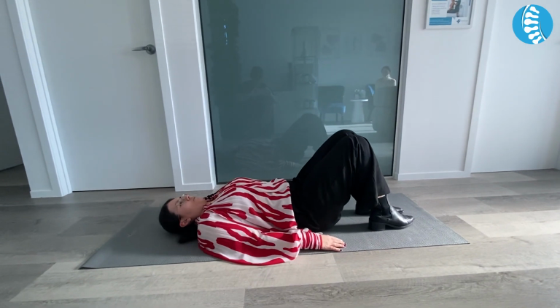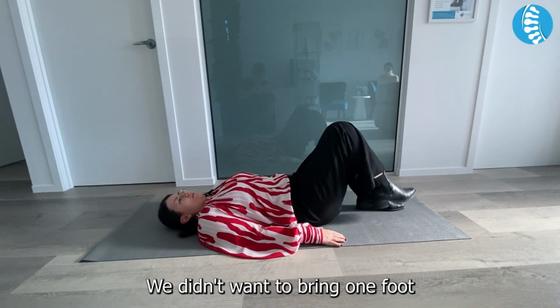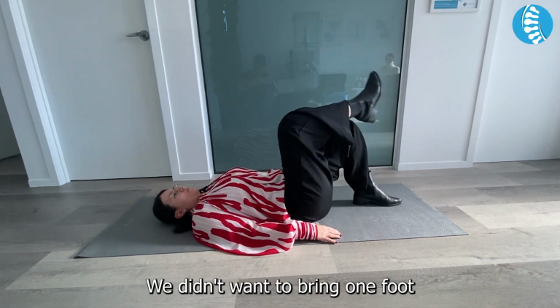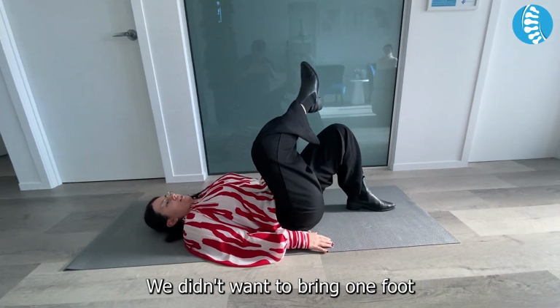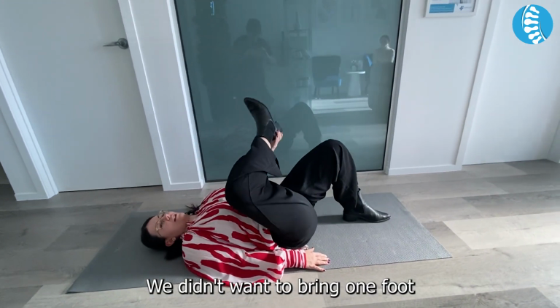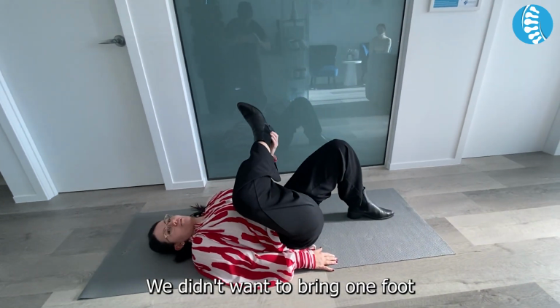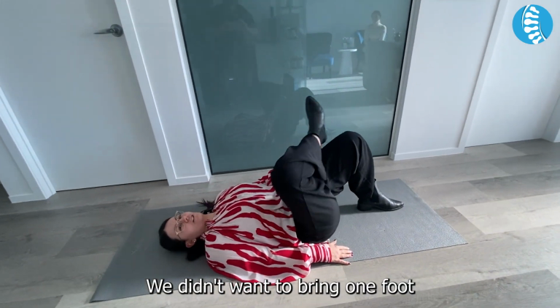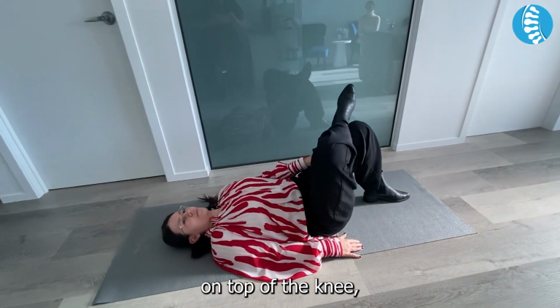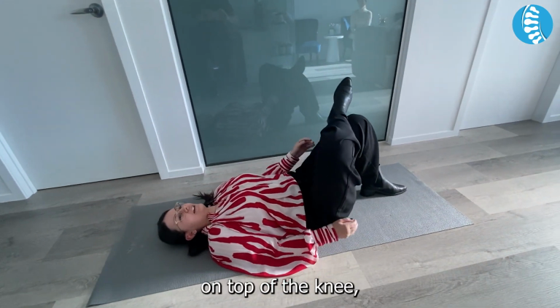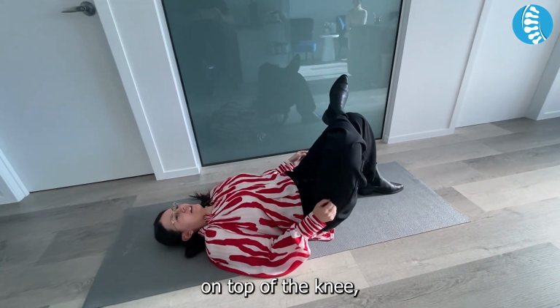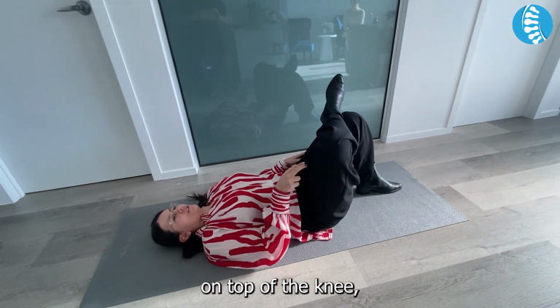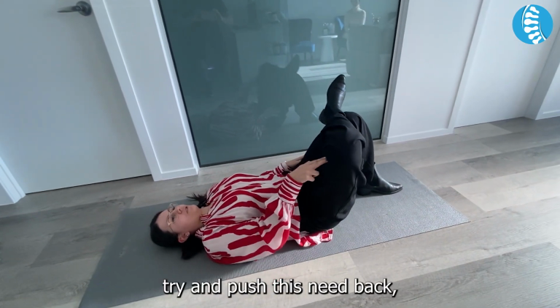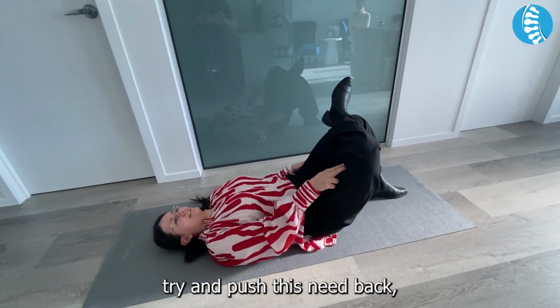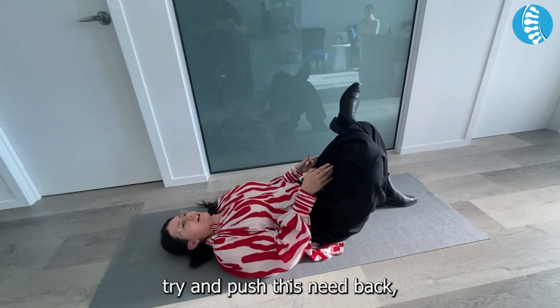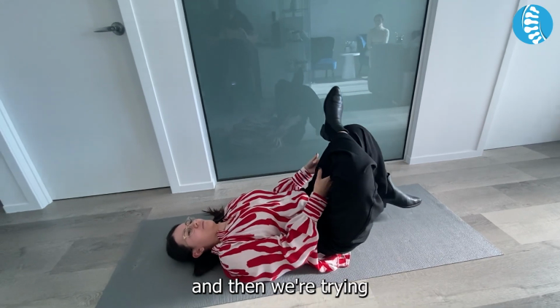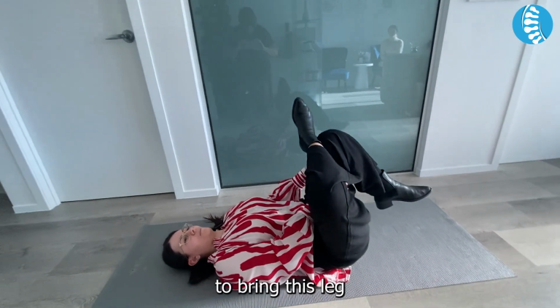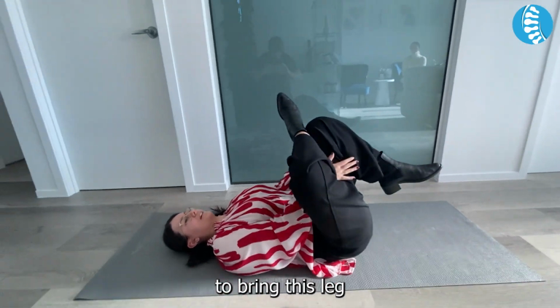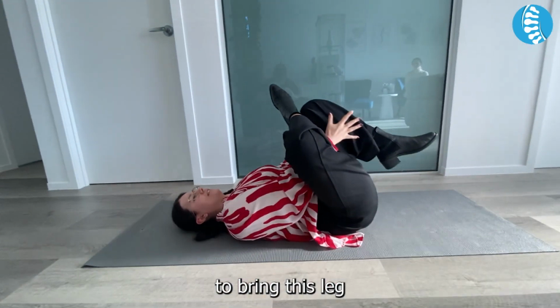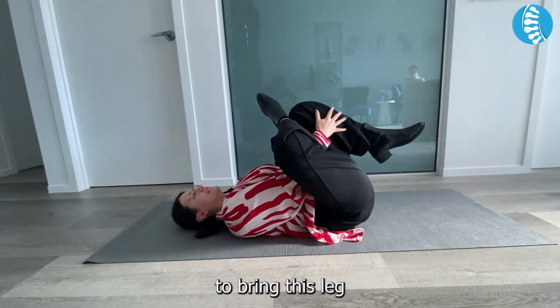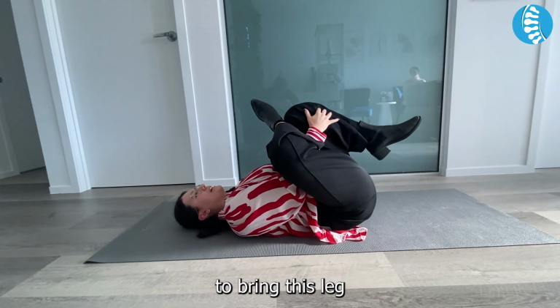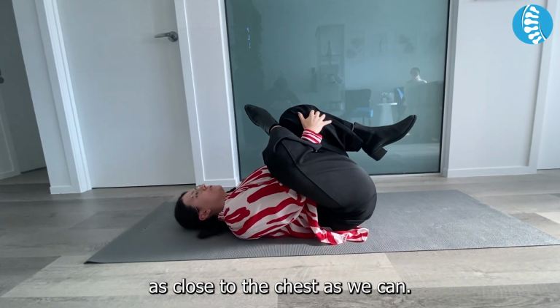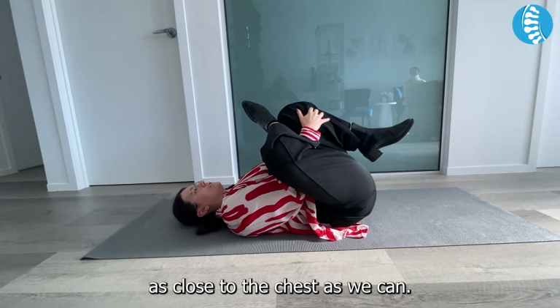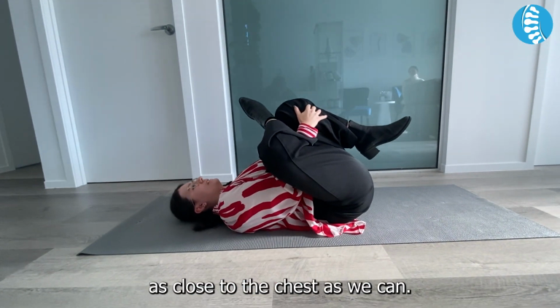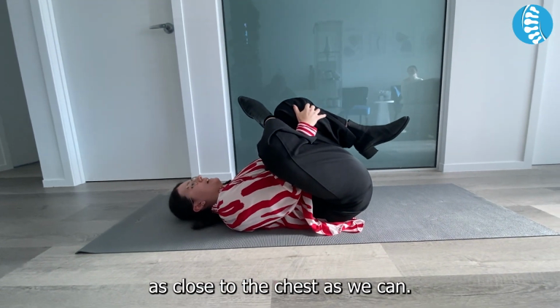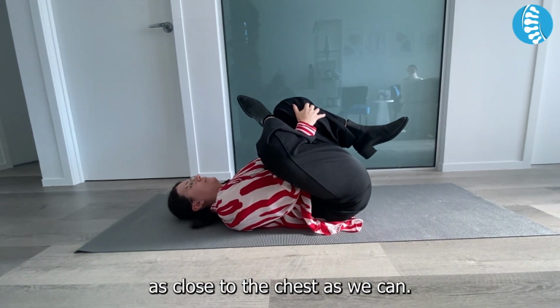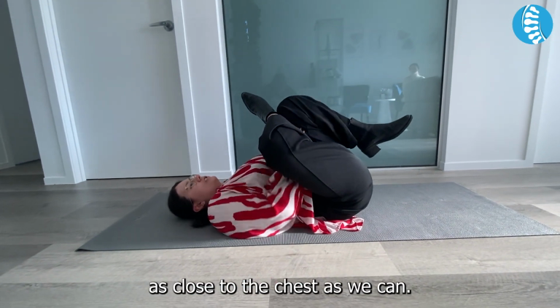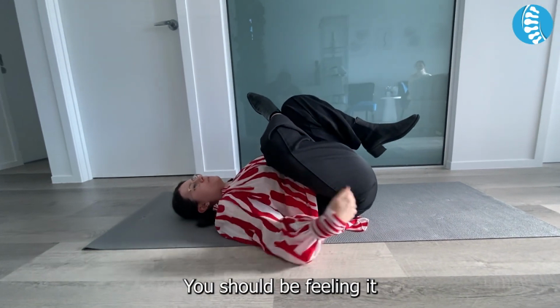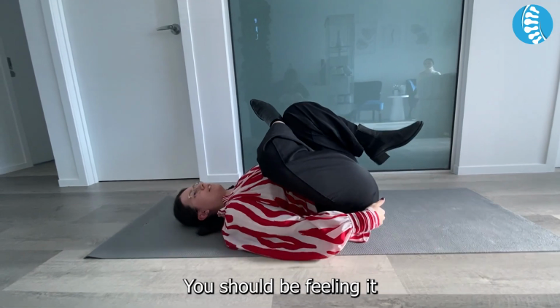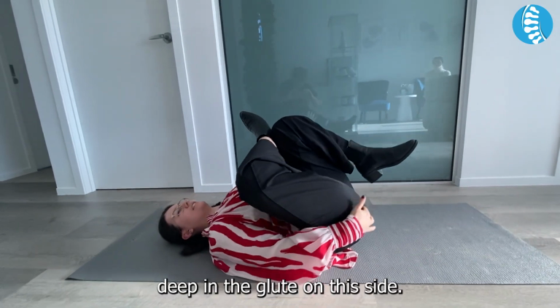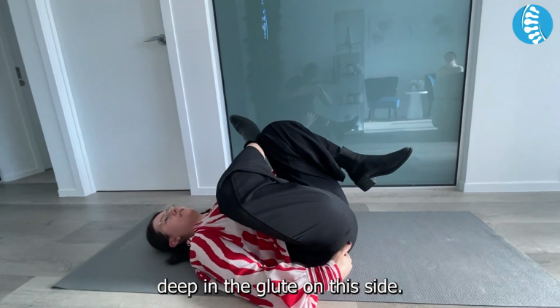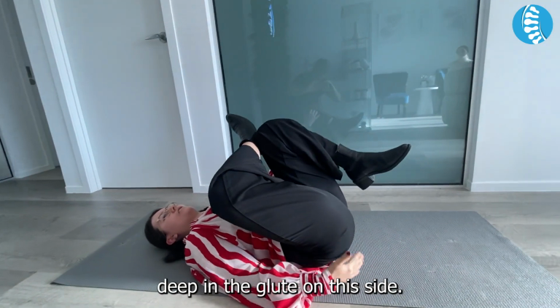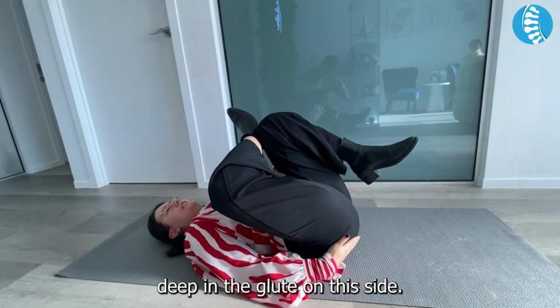We then want to bring one foot on top of the knee, try and push this knee back, and then we're trying to bring this leg as close to the chest as we can. You should be feeling it deep in the glute on this side.